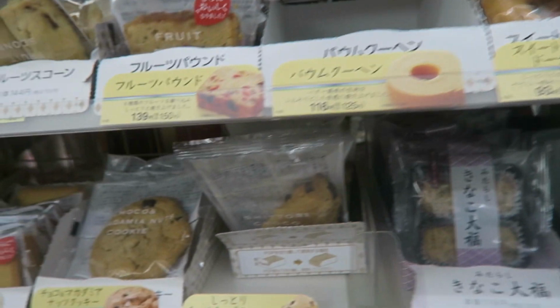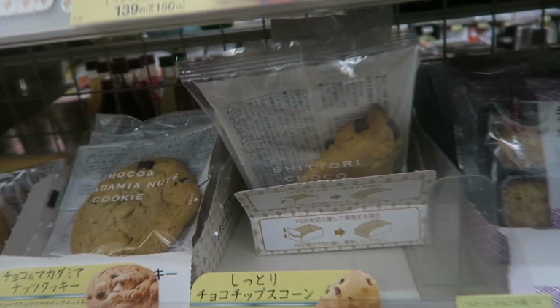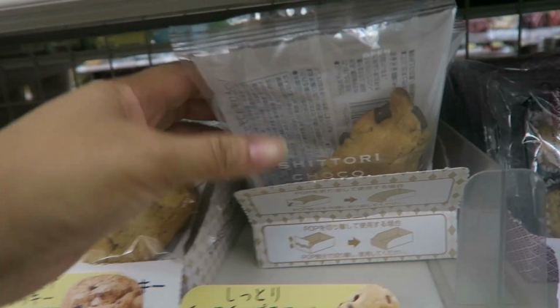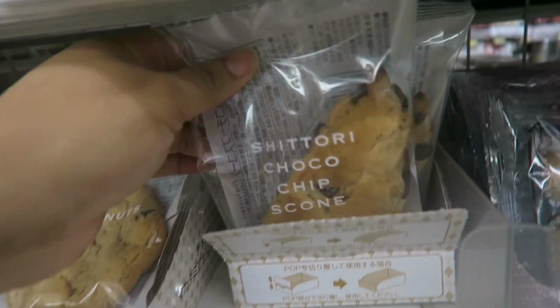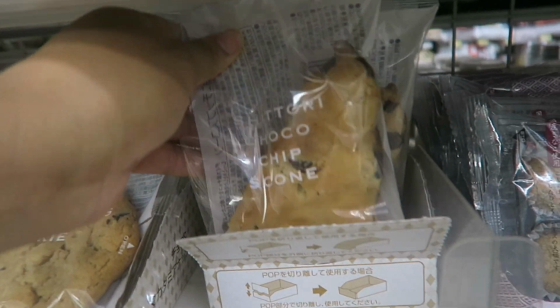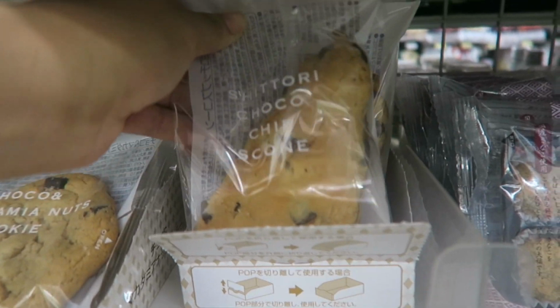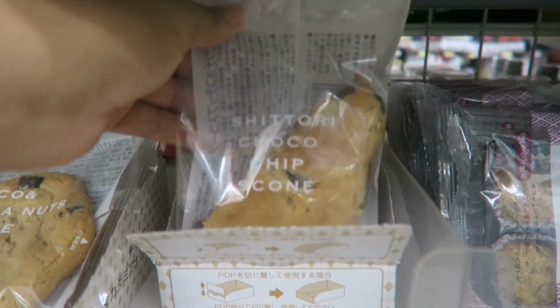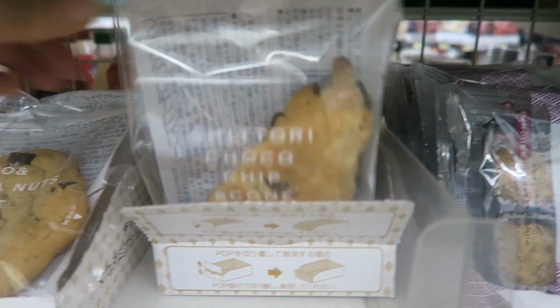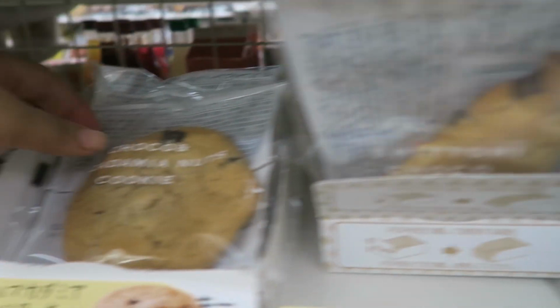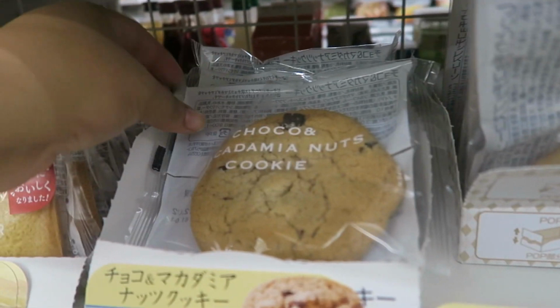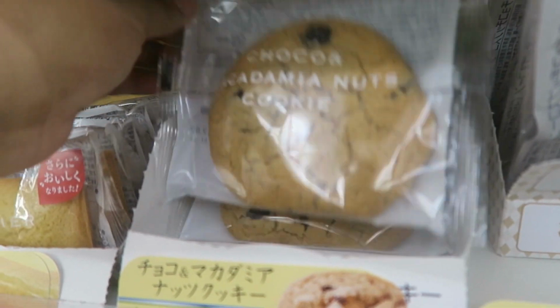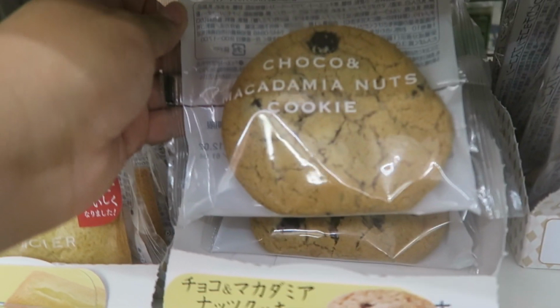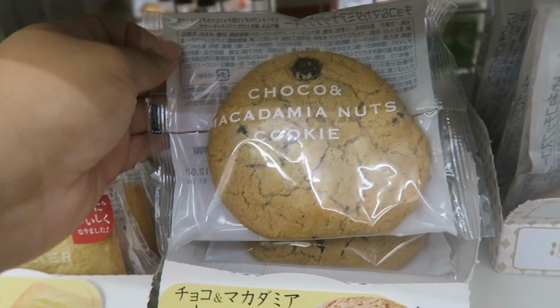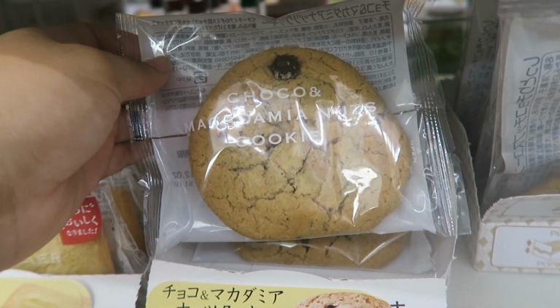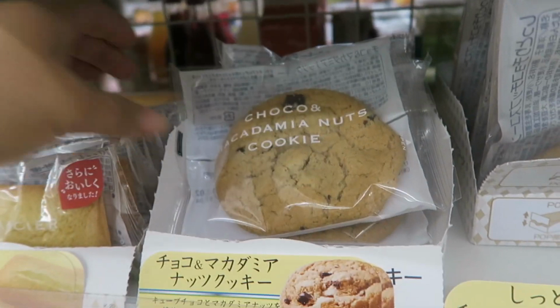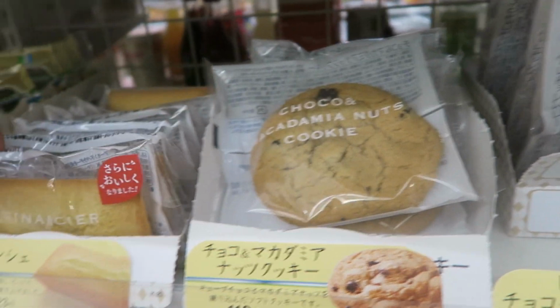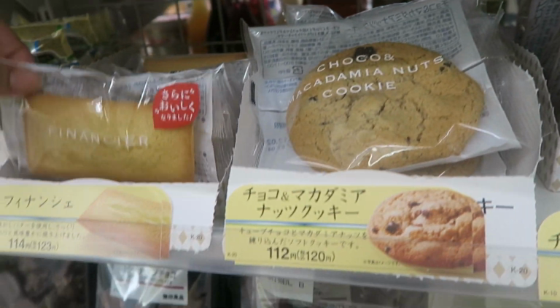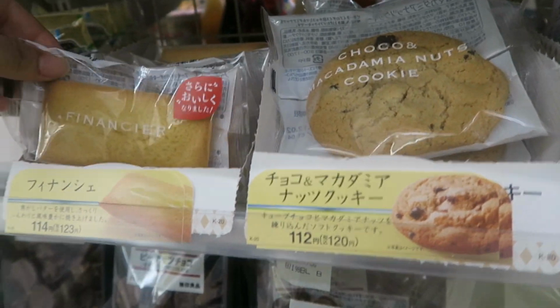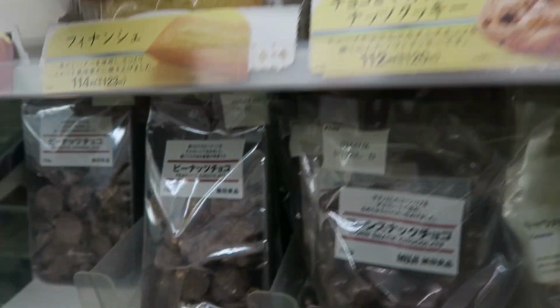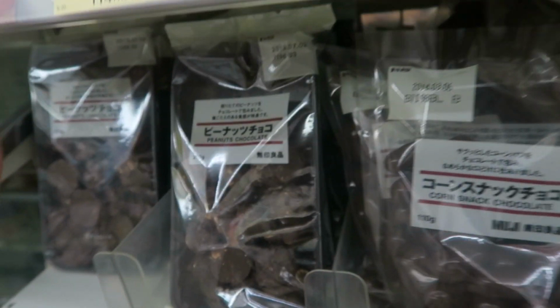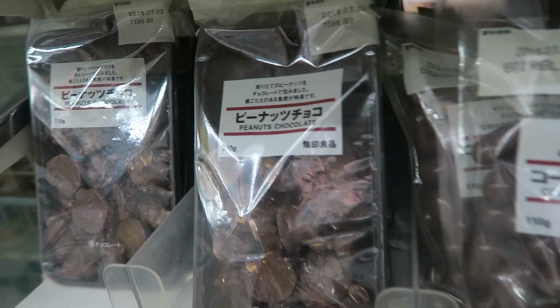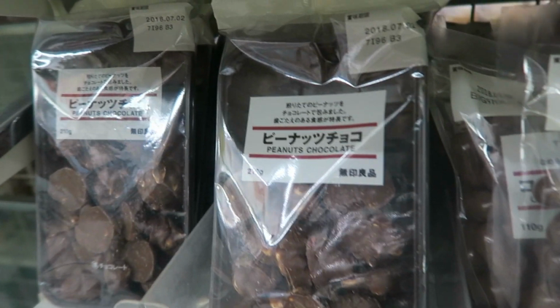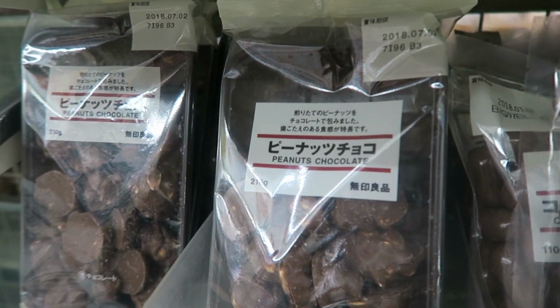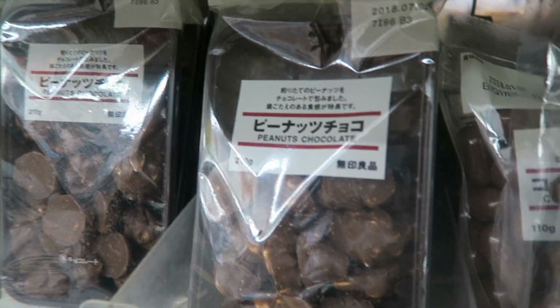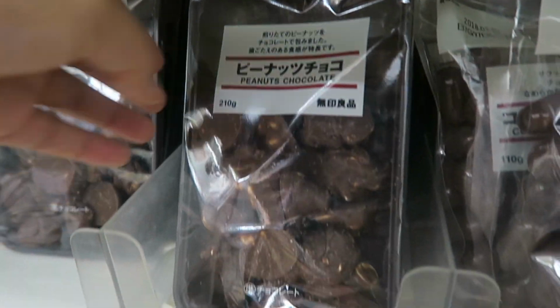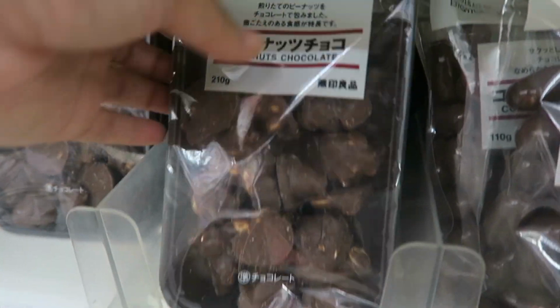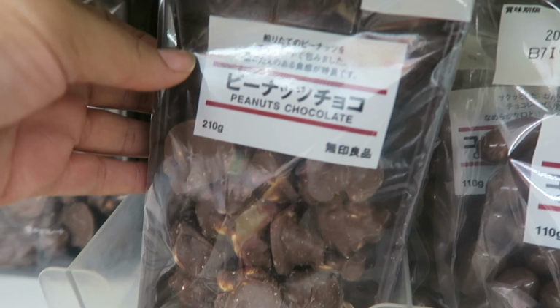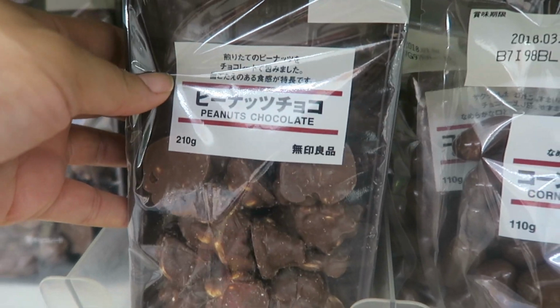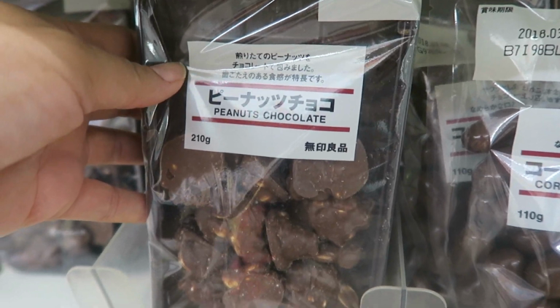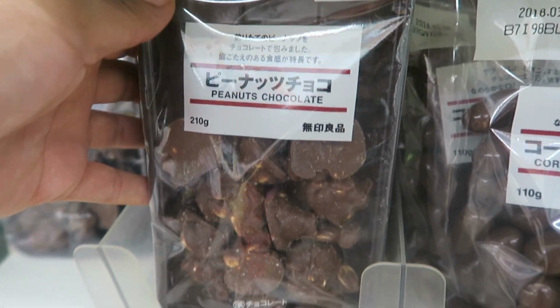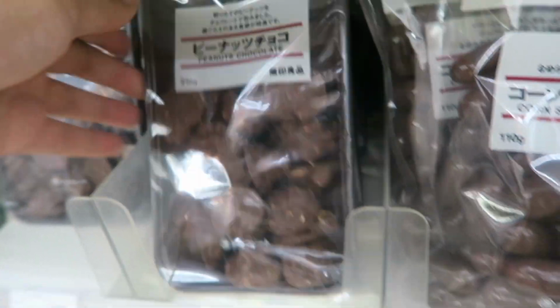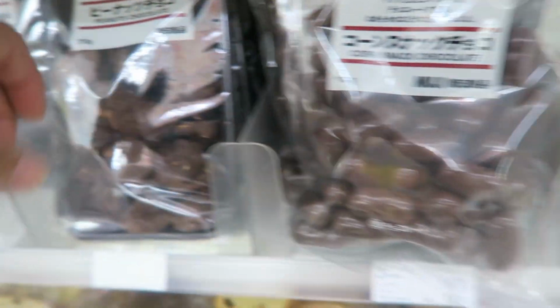They also have scones and individually wrapped cookies. One of my favorites — chocolate-covered peanuts. Yummy!